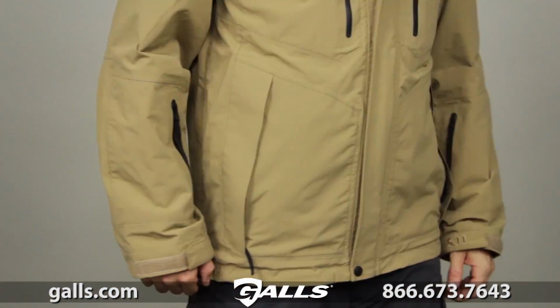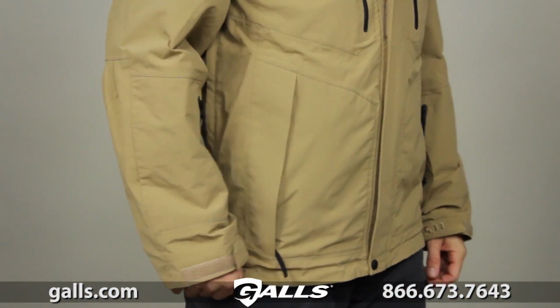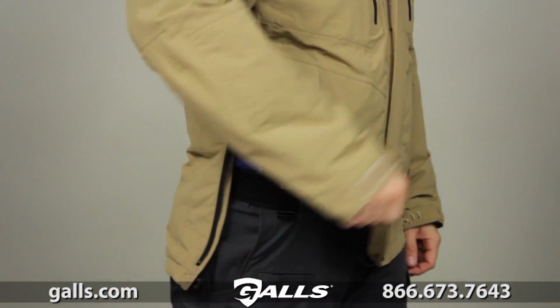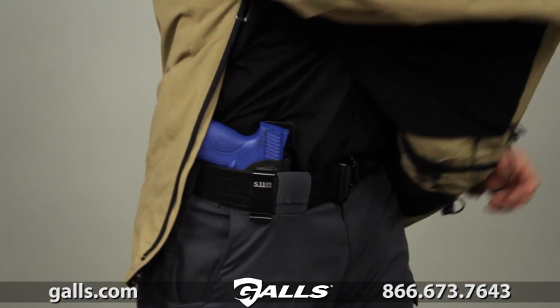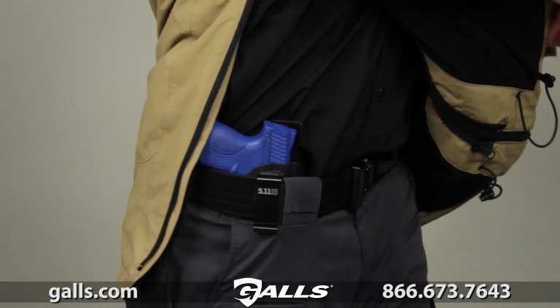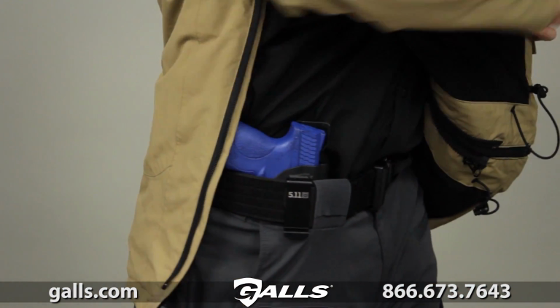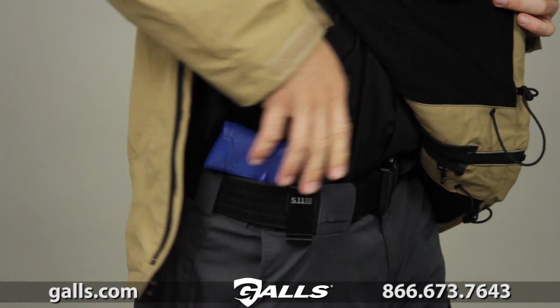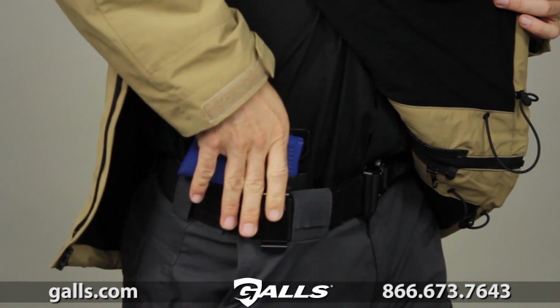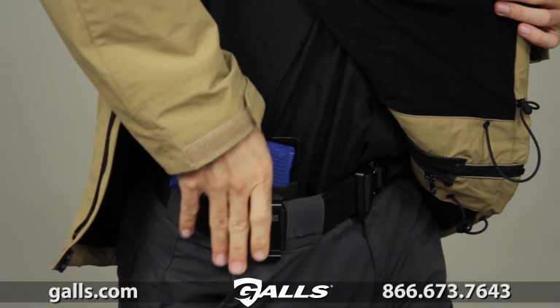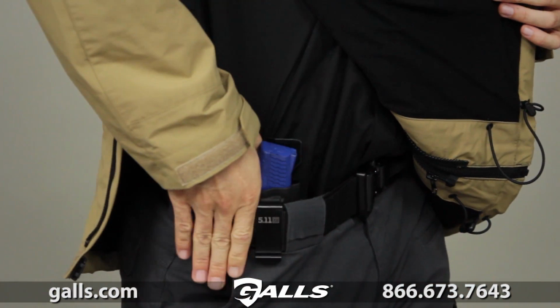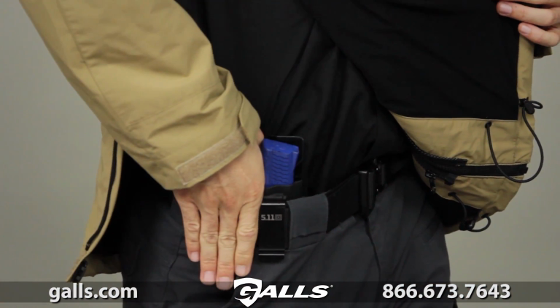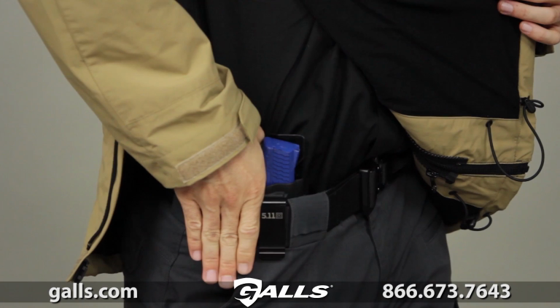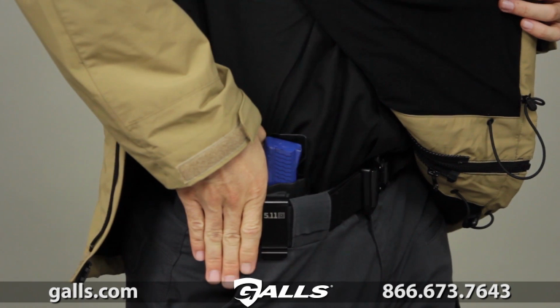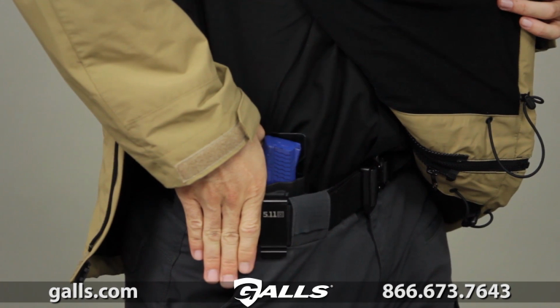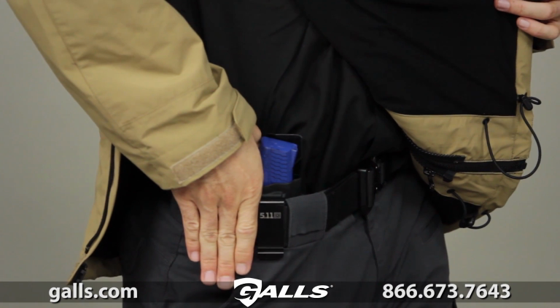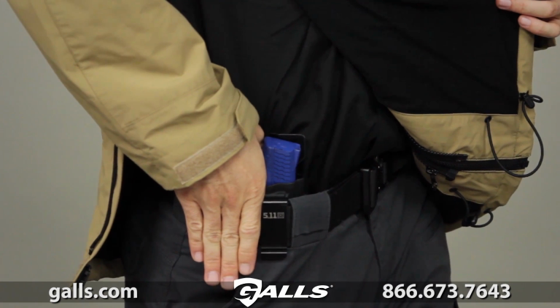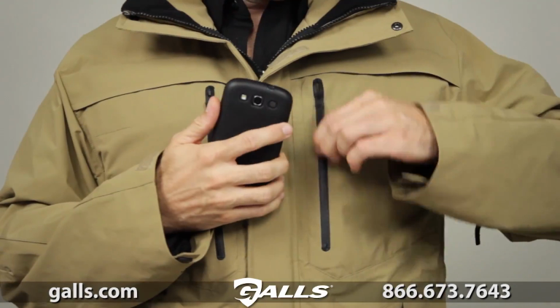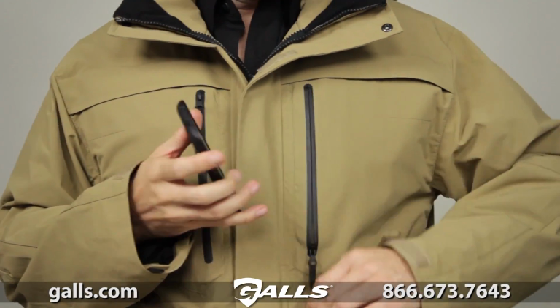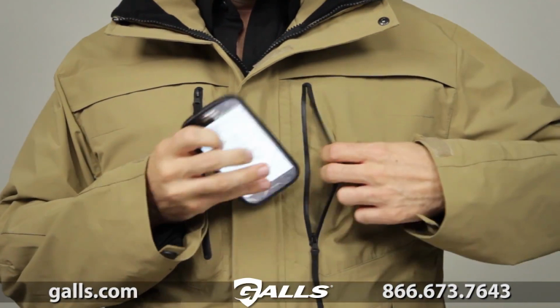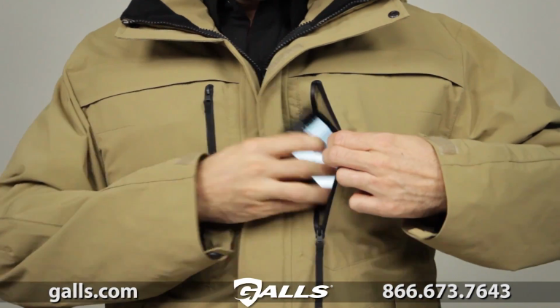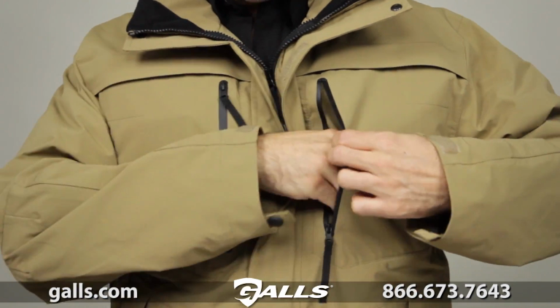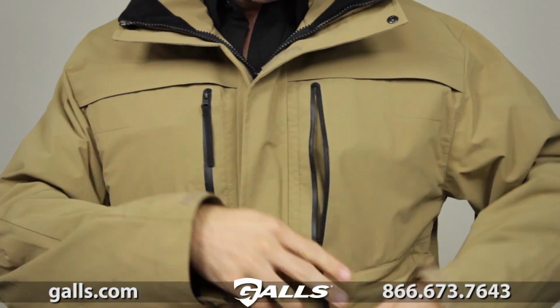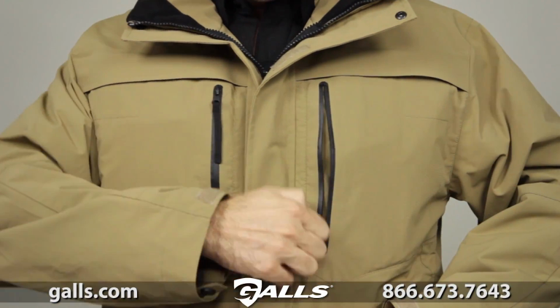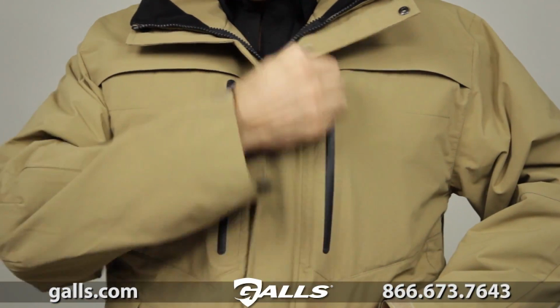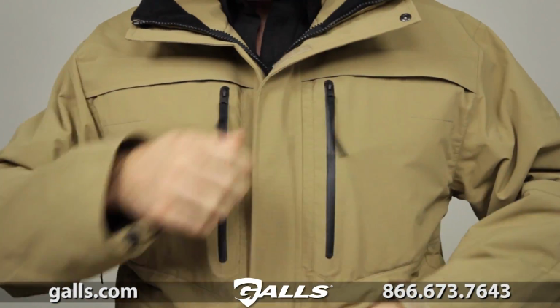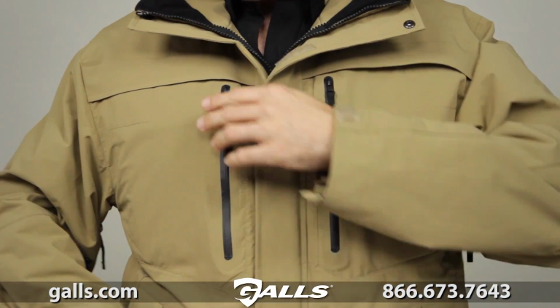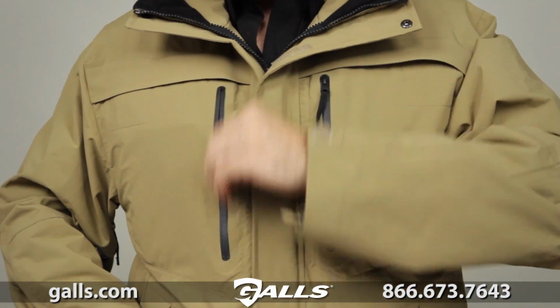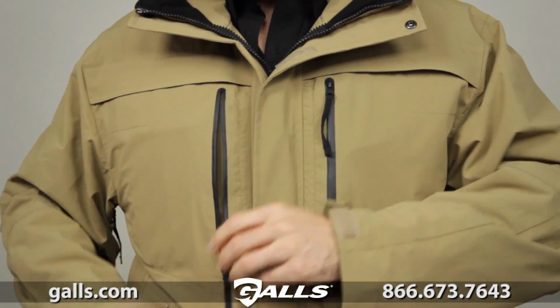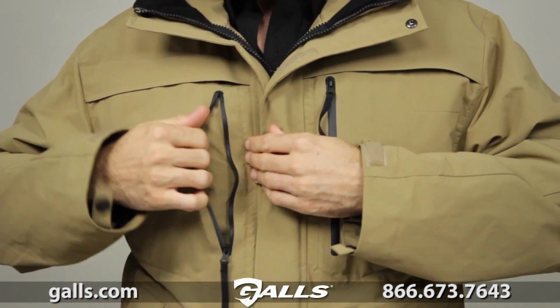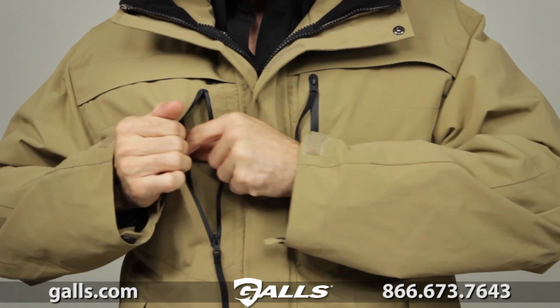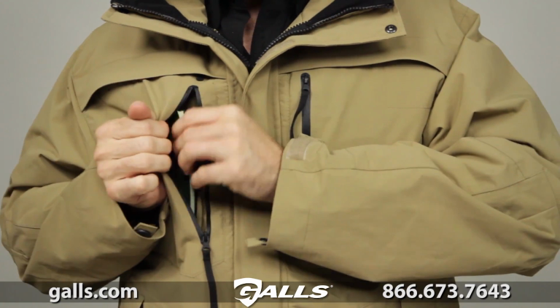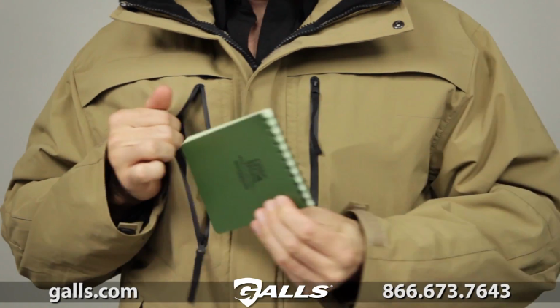Our patented quick zip system gives you fast and reliable access to your sidearm. The Bristol Parka also includes our patented 511 hidden document pockets.